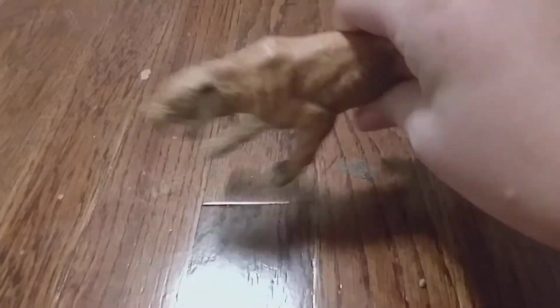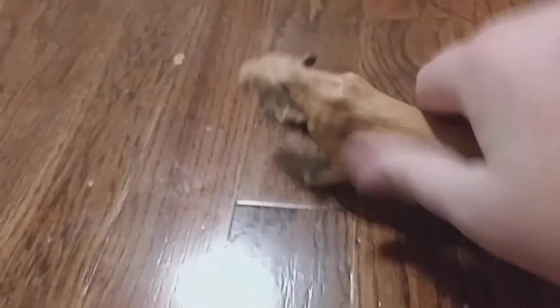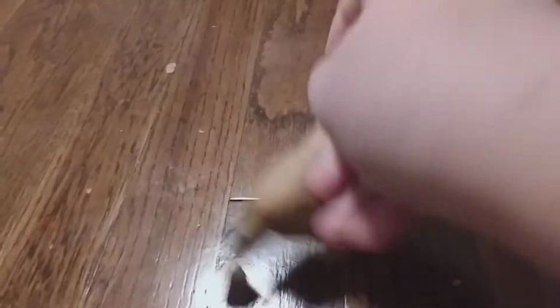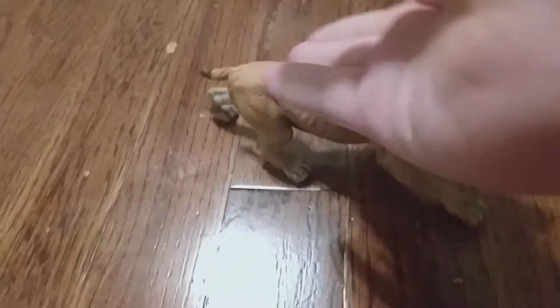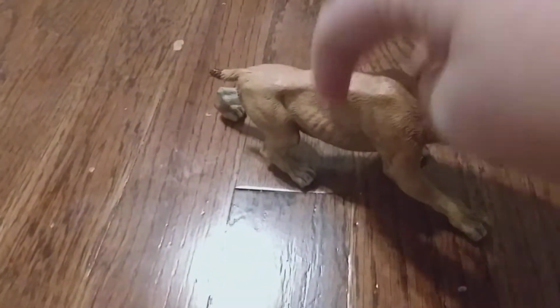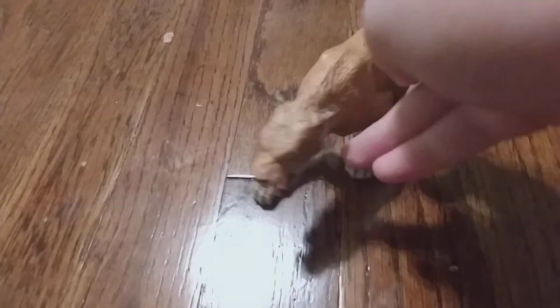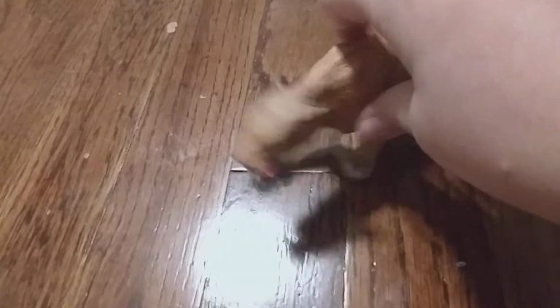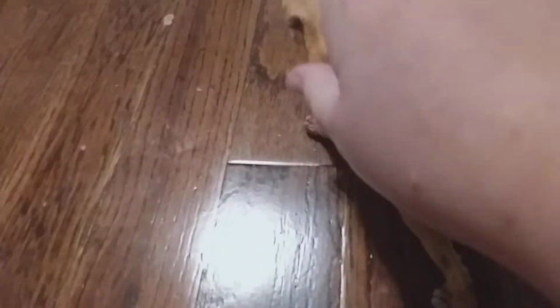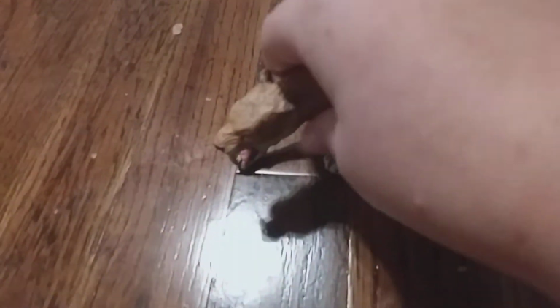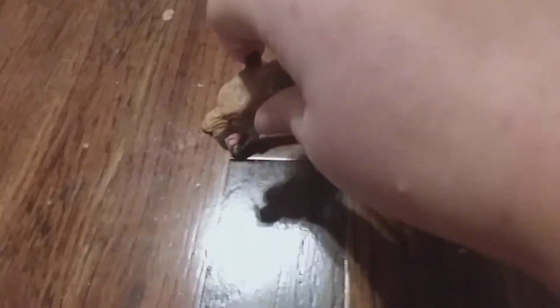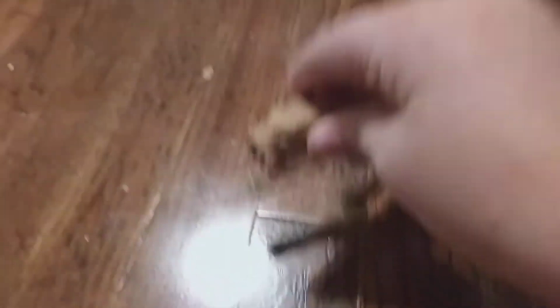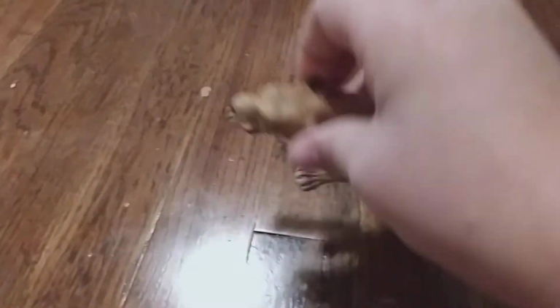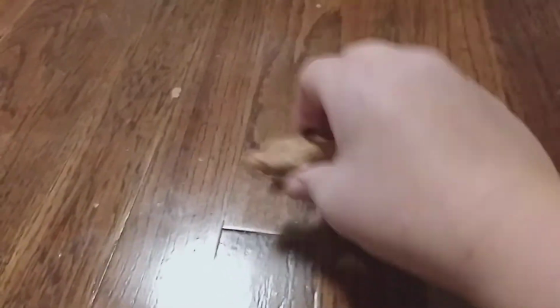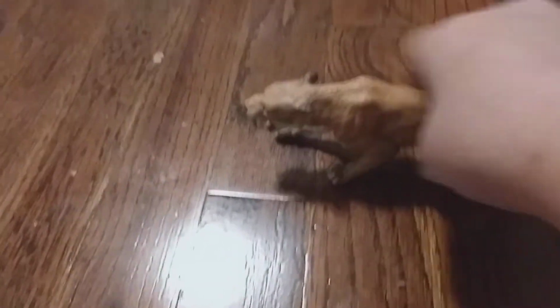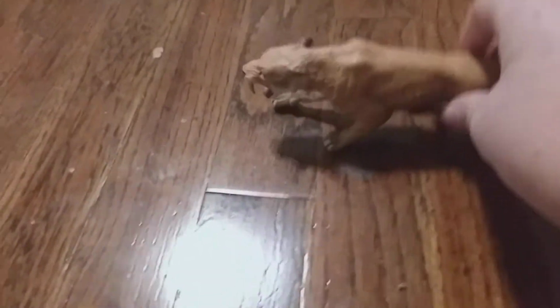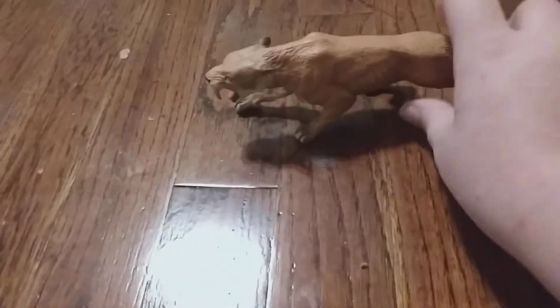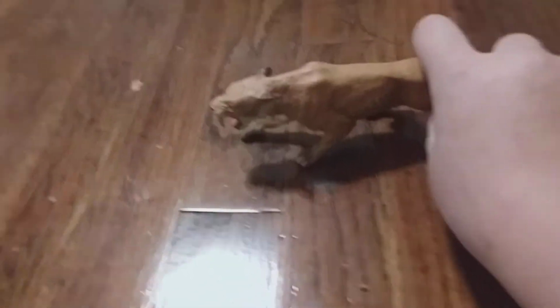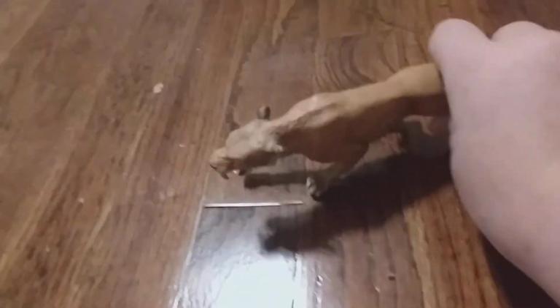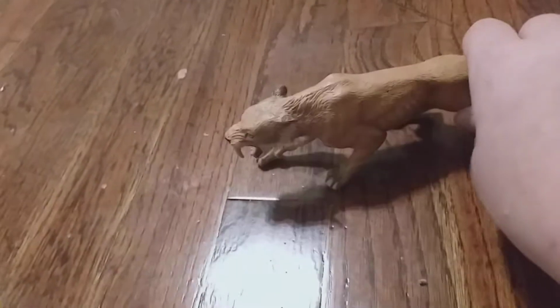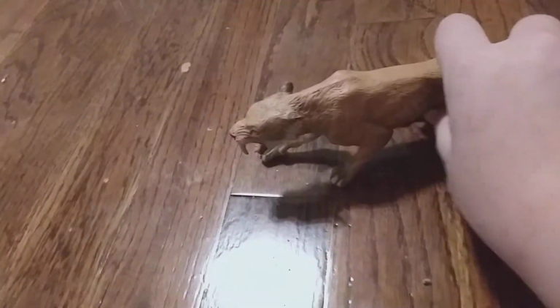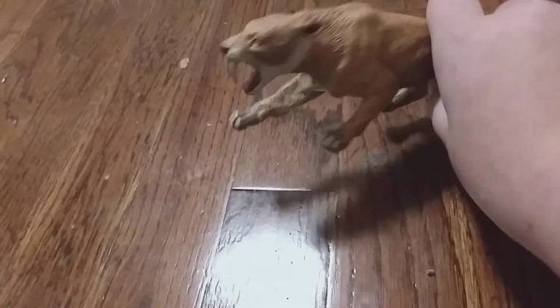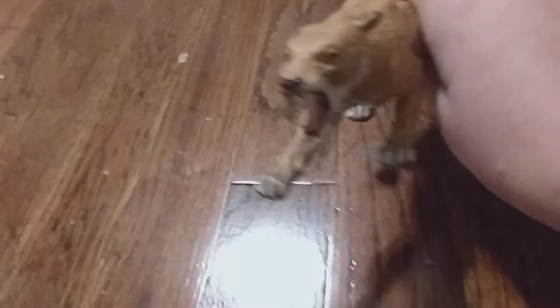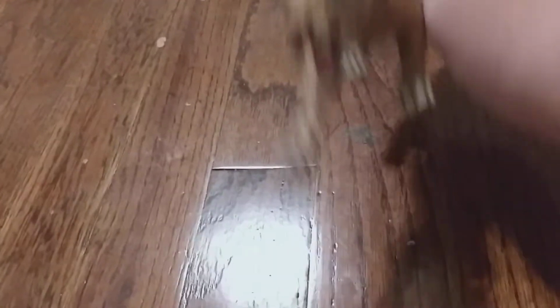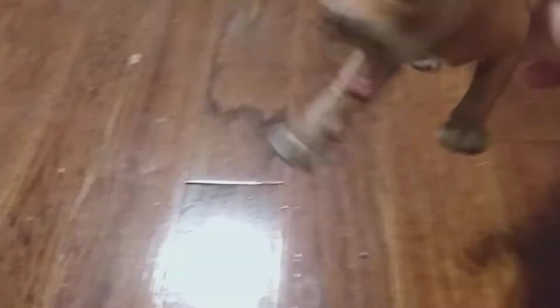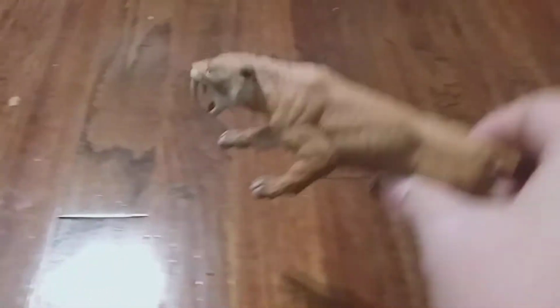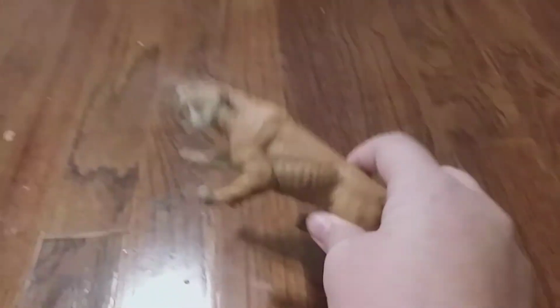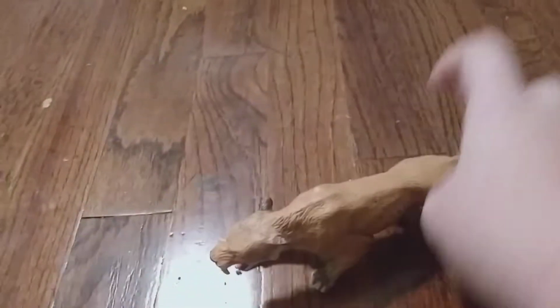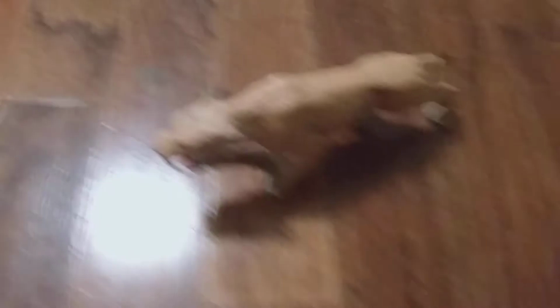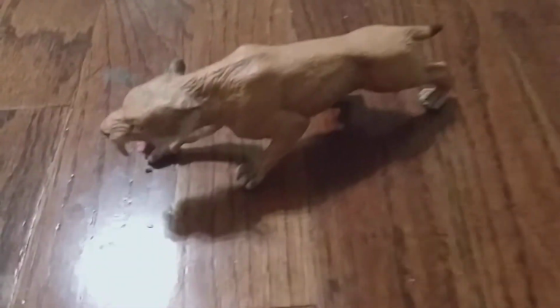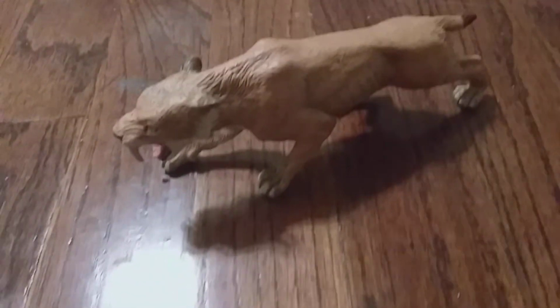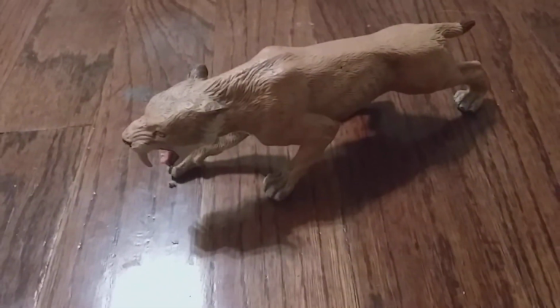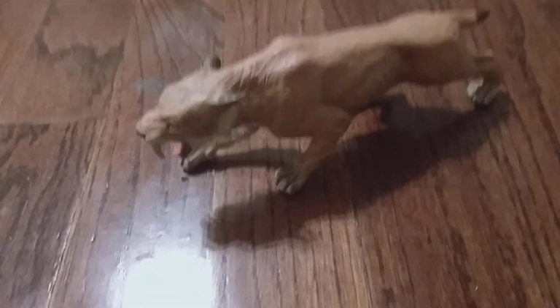This one is kind of expensive — usually on most sites it's $12. But compared to other ones, it's not as expensive, because Sabertooth figures are really, really expensive.